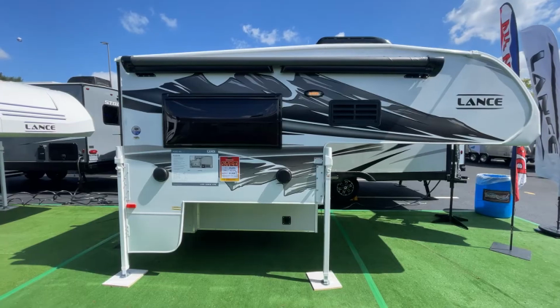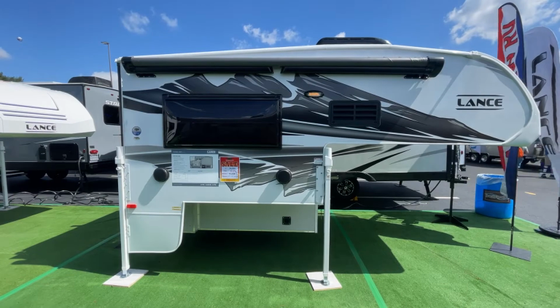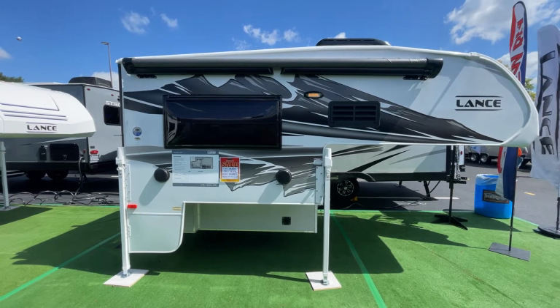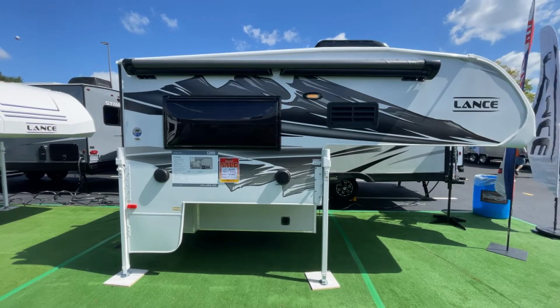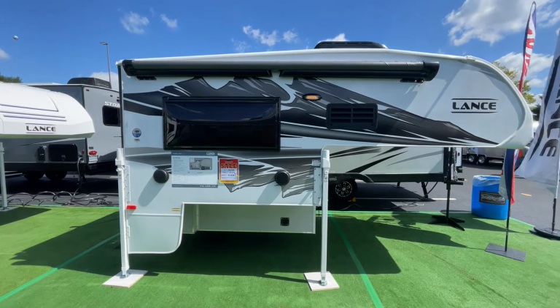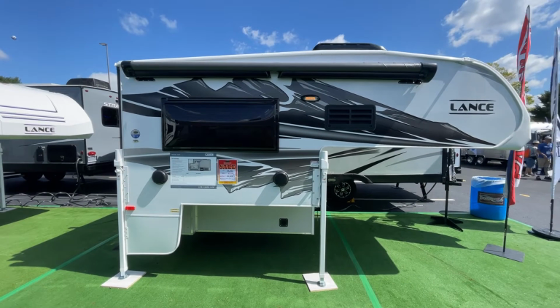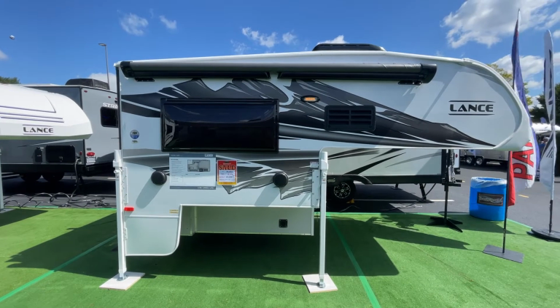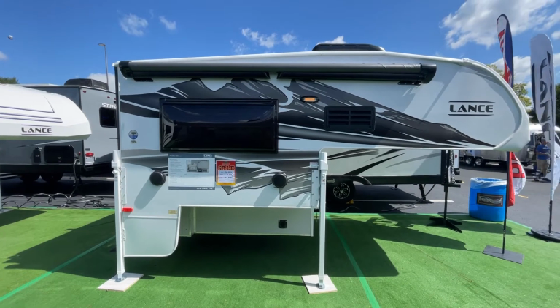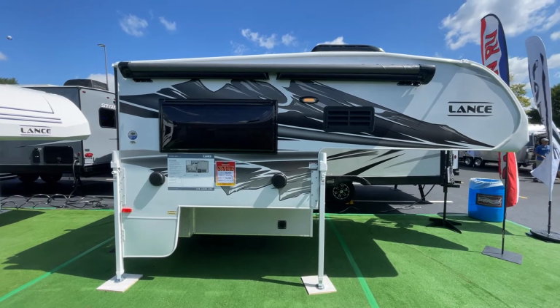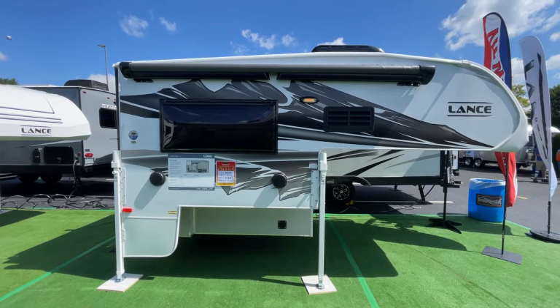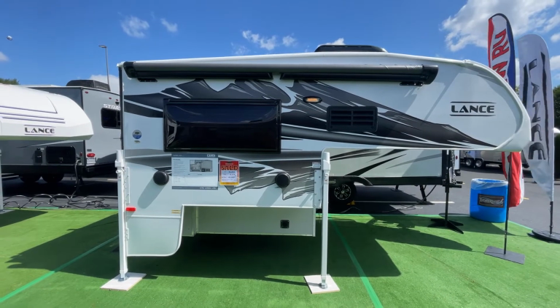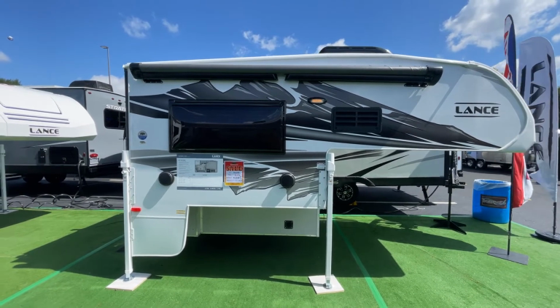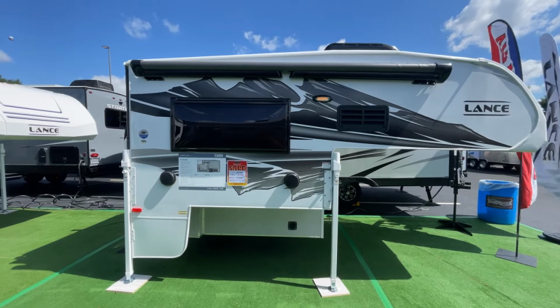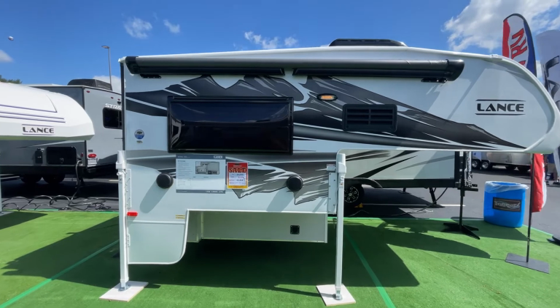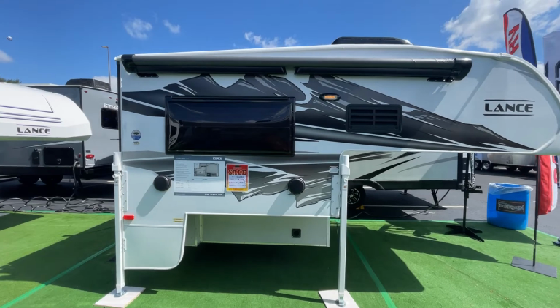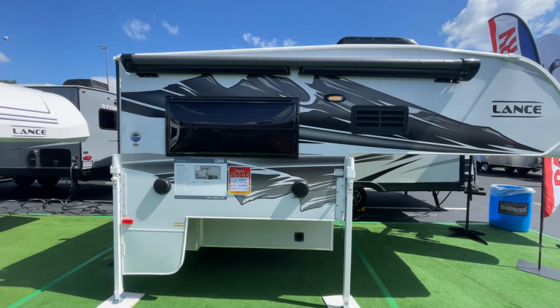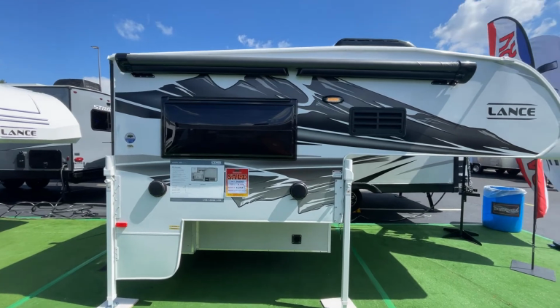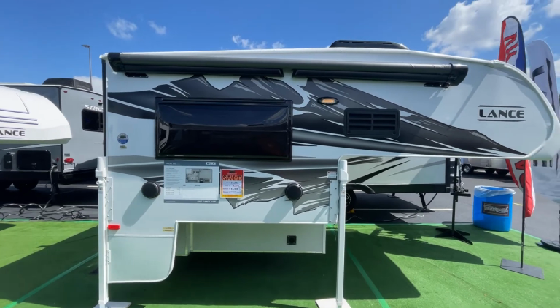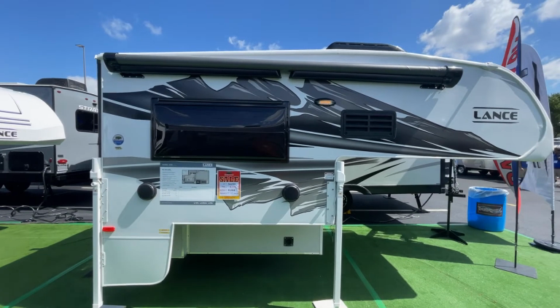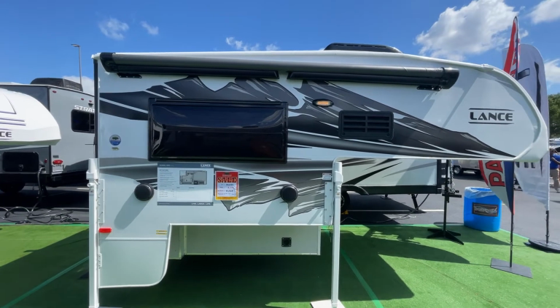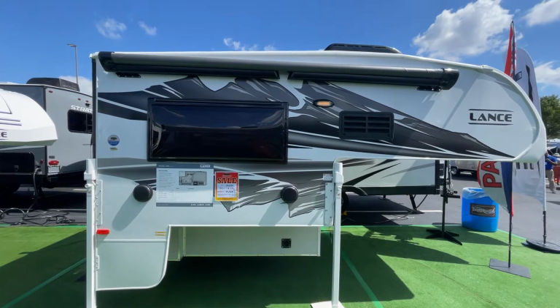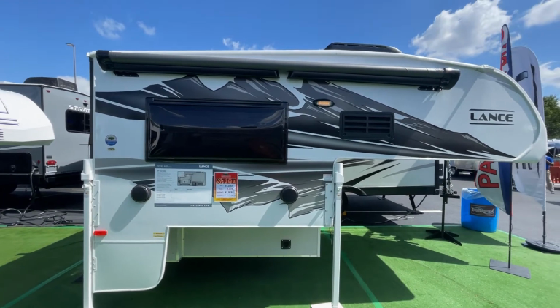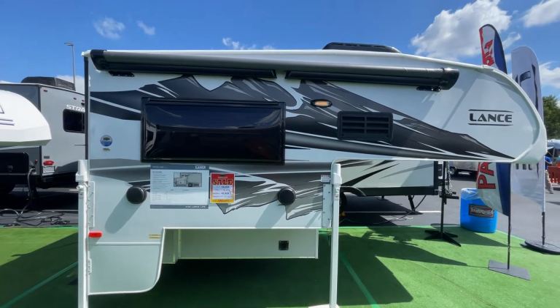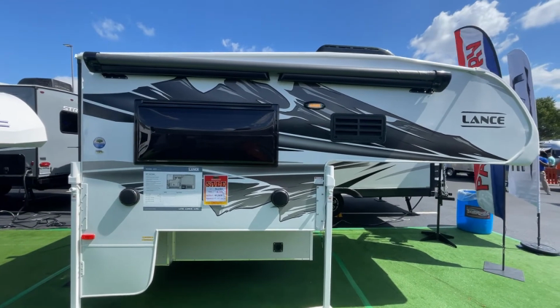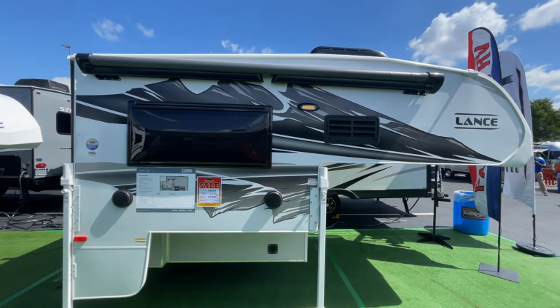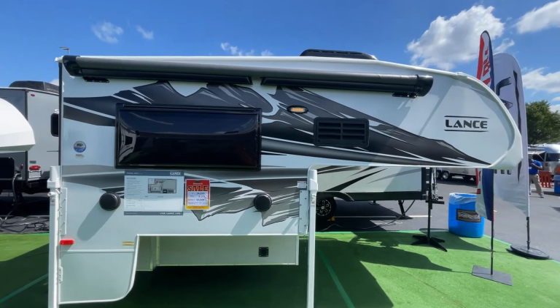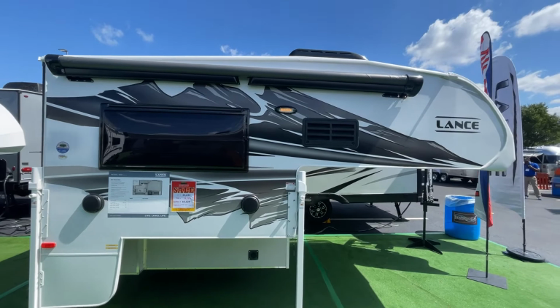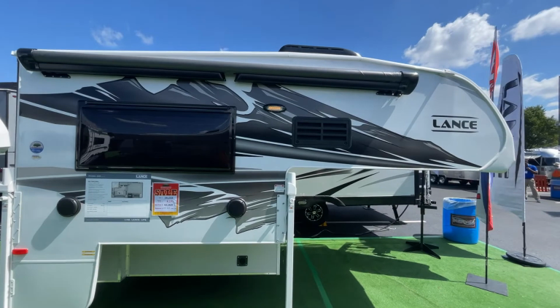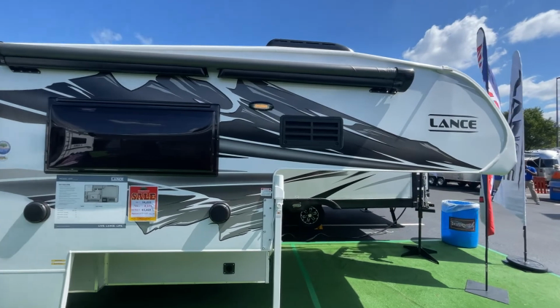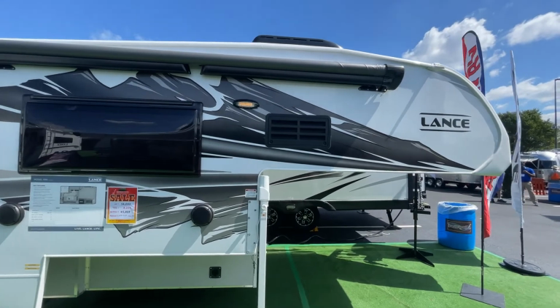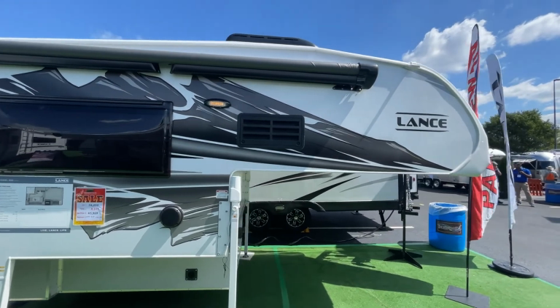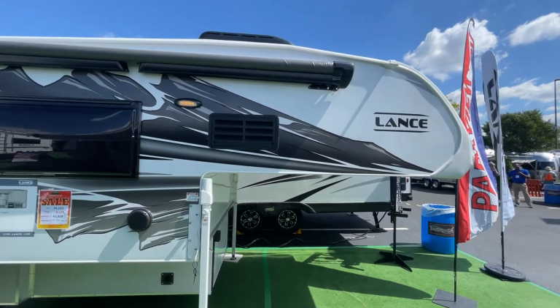Here we are, this is a Lance model 650. It's got a sale price at the Hershey 2022 show of forty-five thousand nine hundred and twenty-eight dollars.